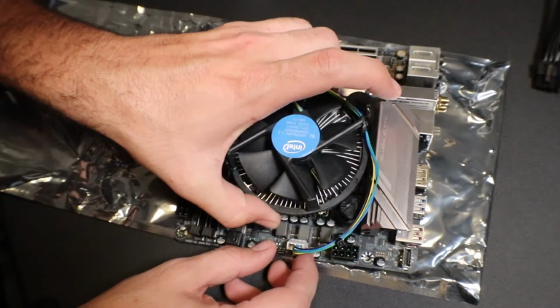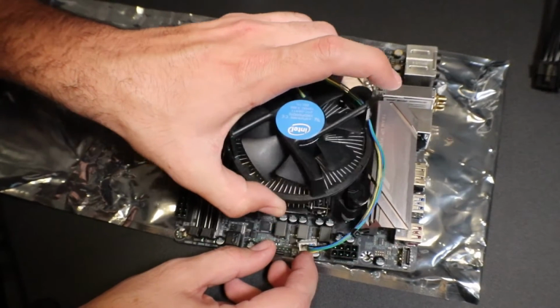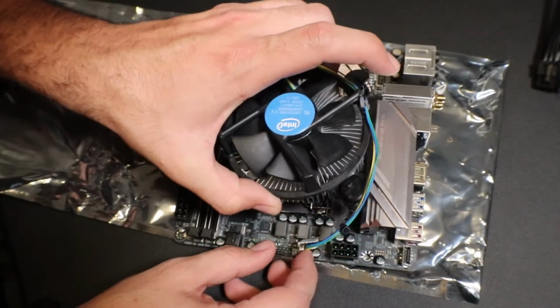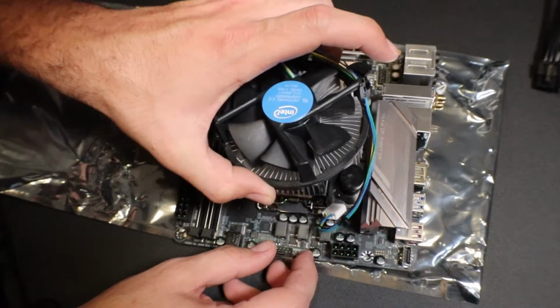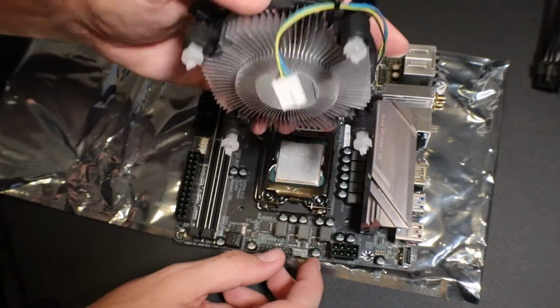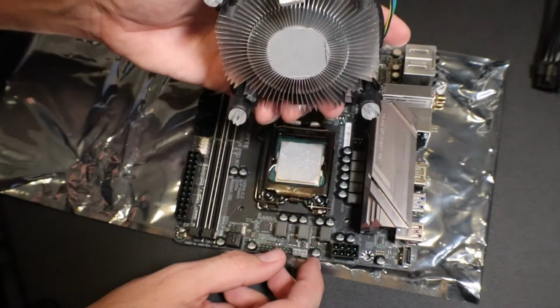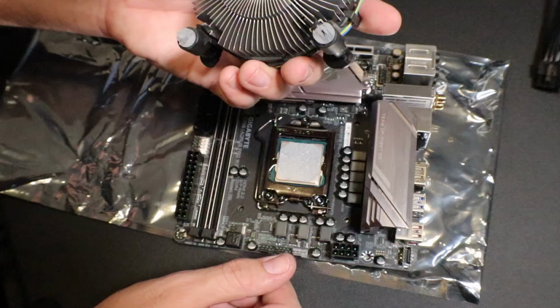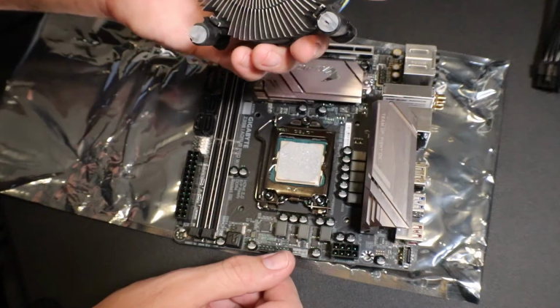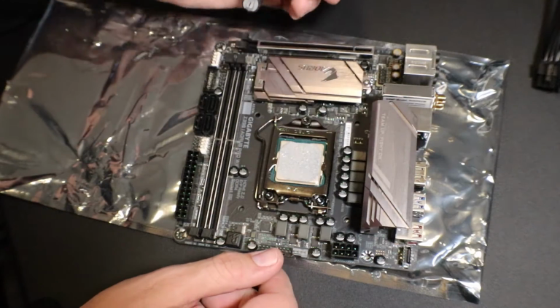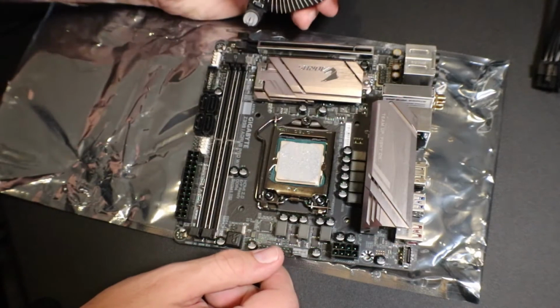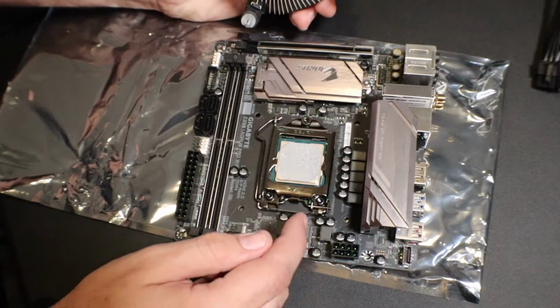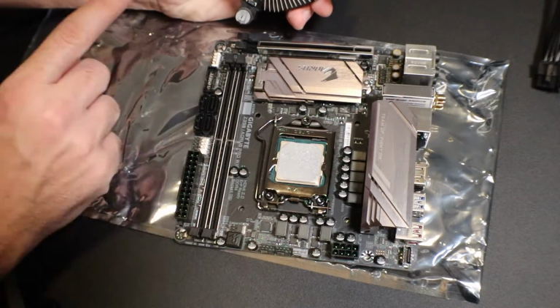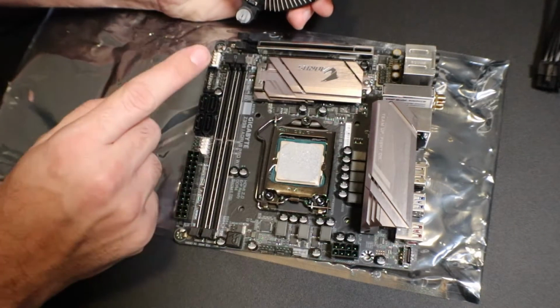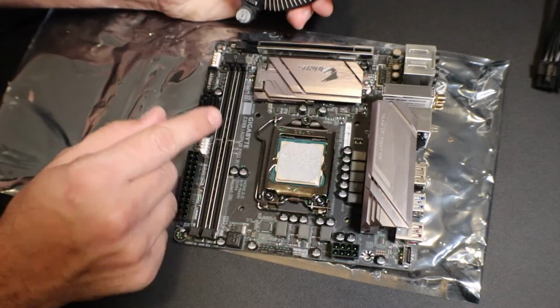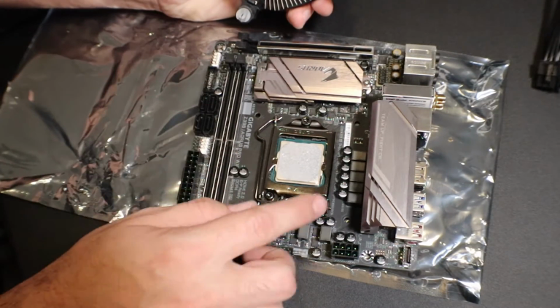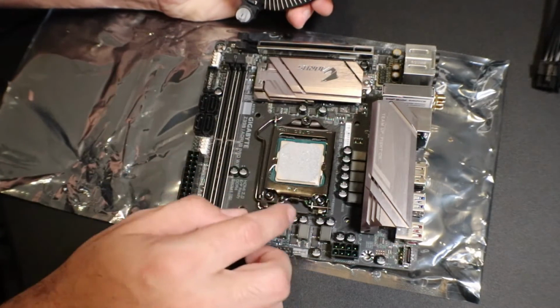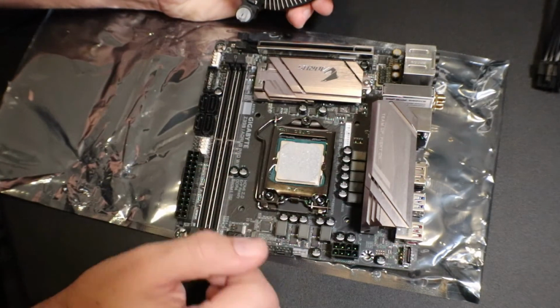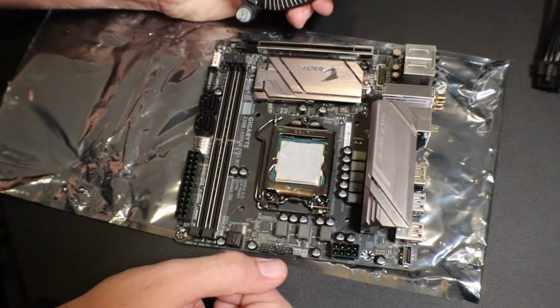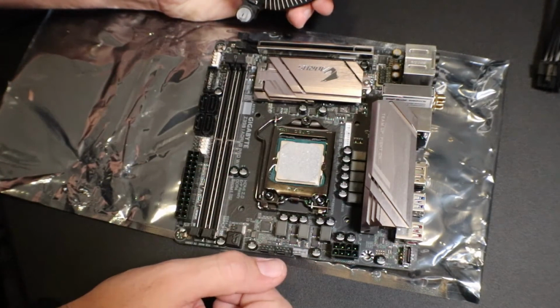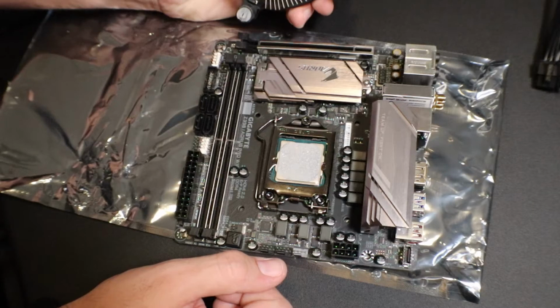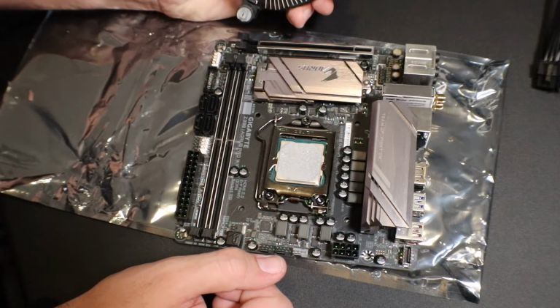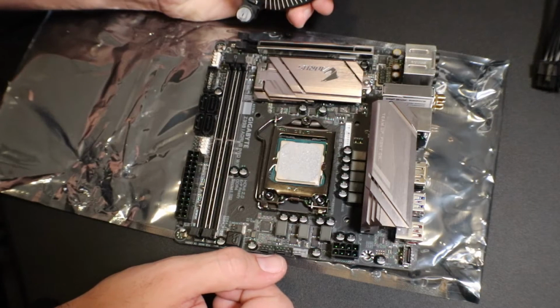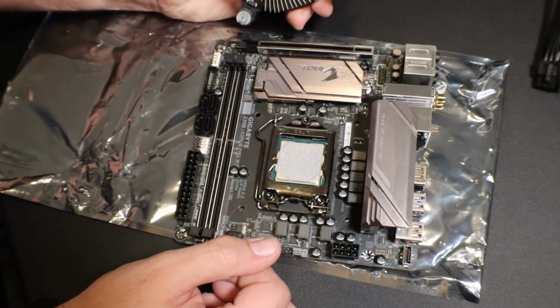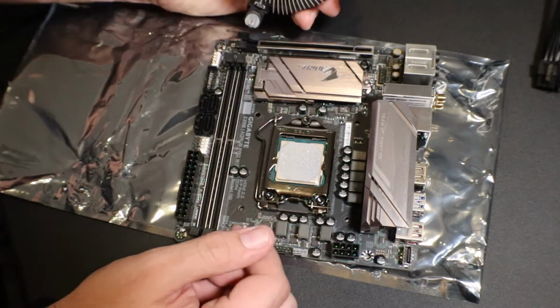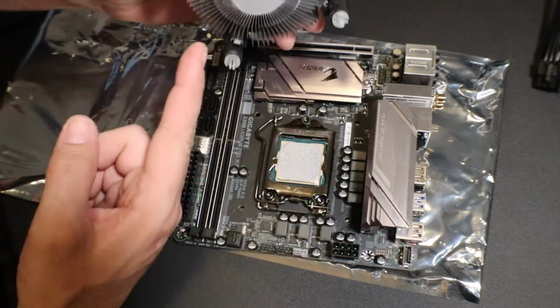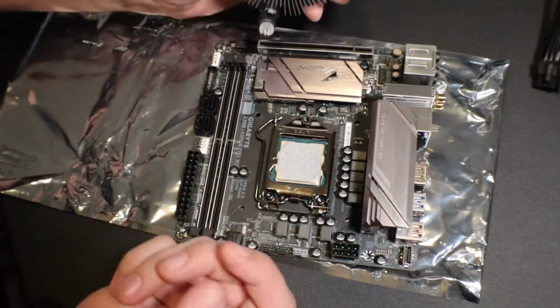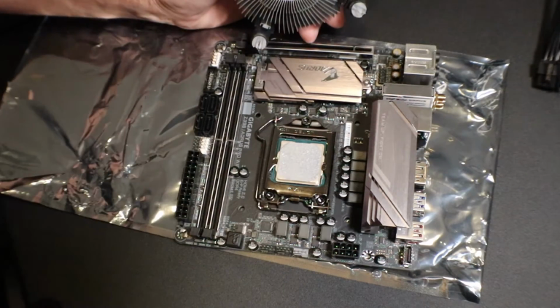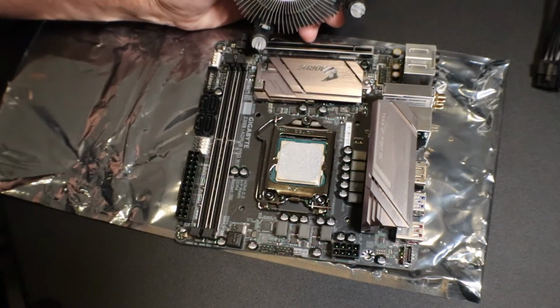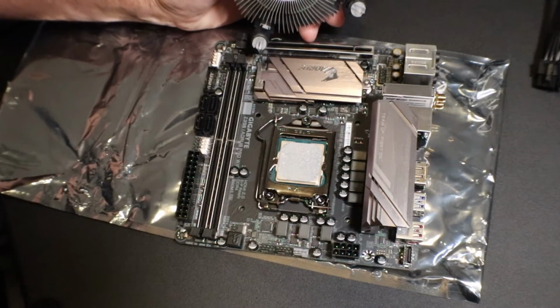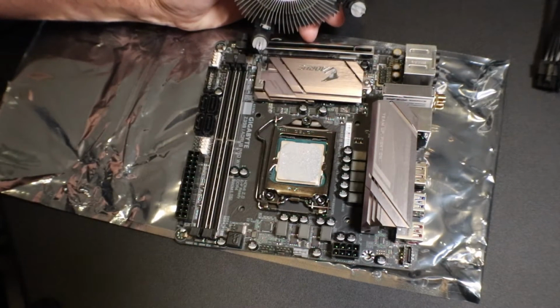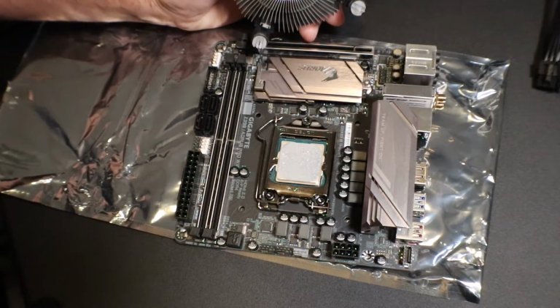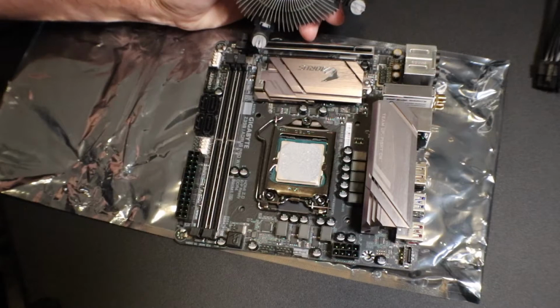Once you've got them all unlocked, you just kind of pull up and you should be able to just pop it right off. Now you're going to want to go ahead and clean that off and then reapply thermal paste if you're doing a heatsink swap or maybe a processor swap.